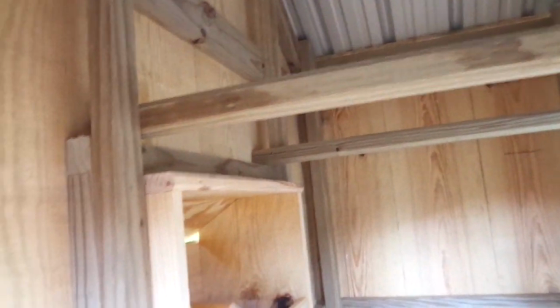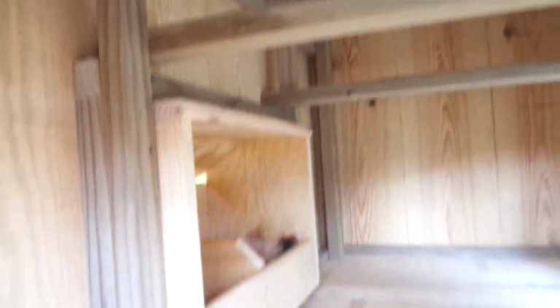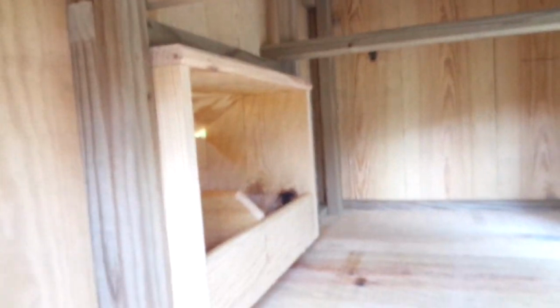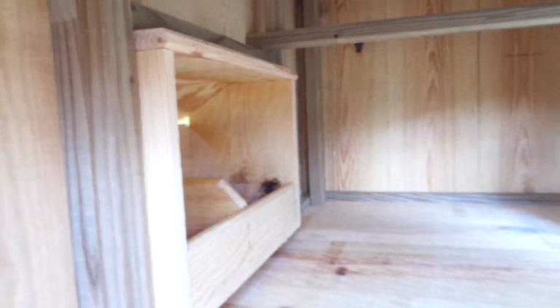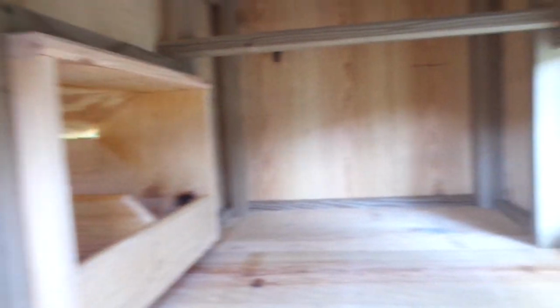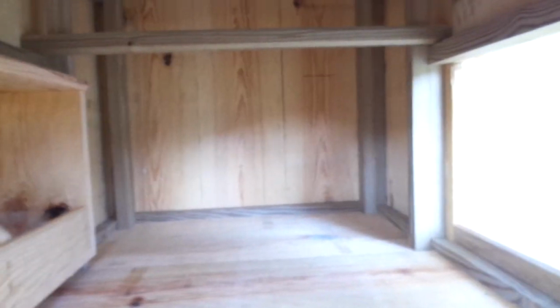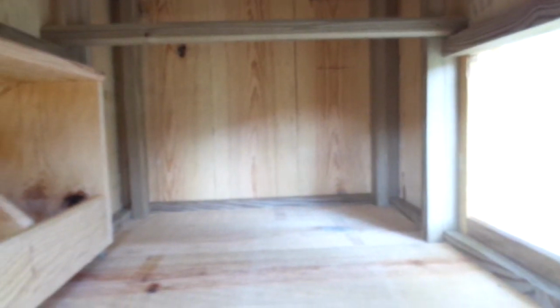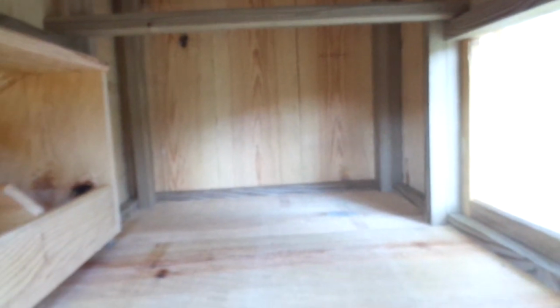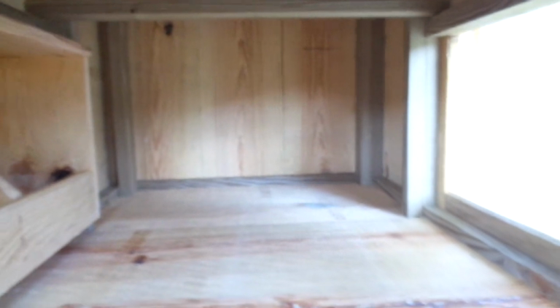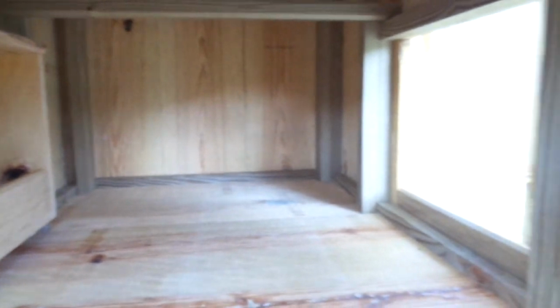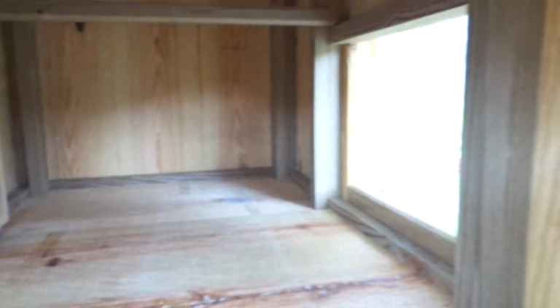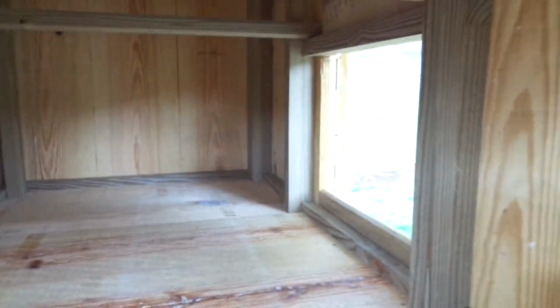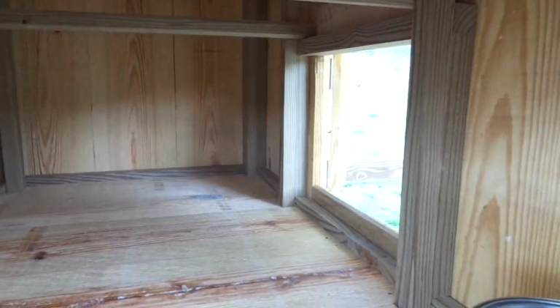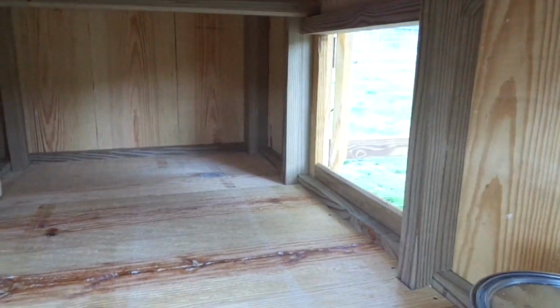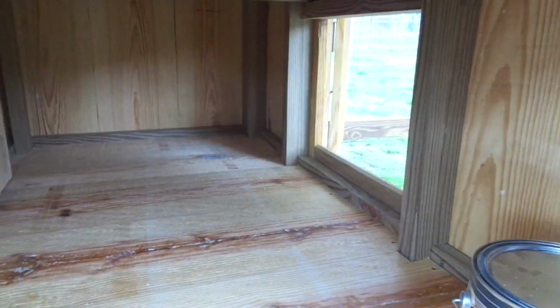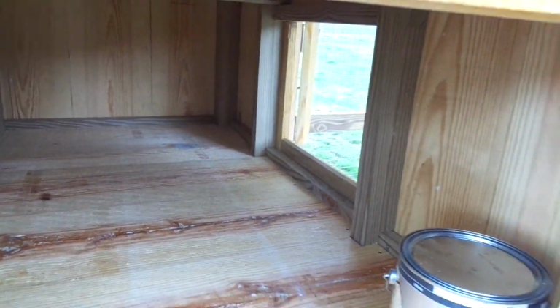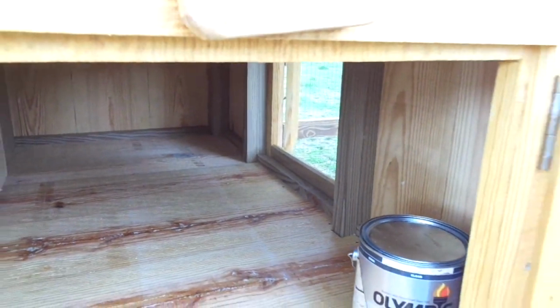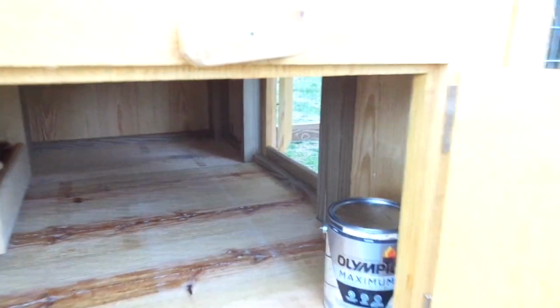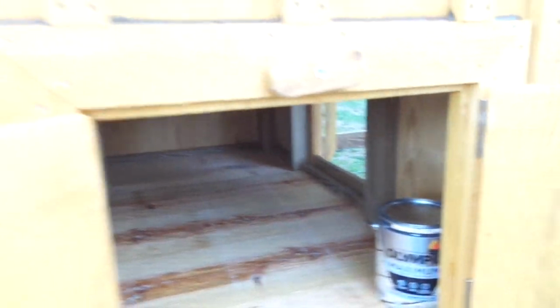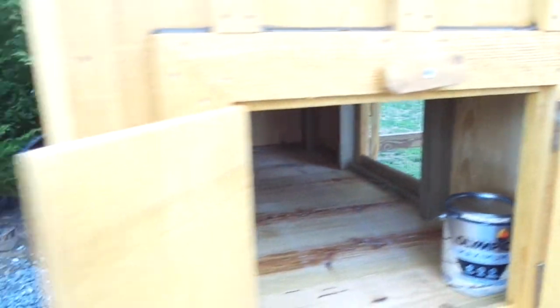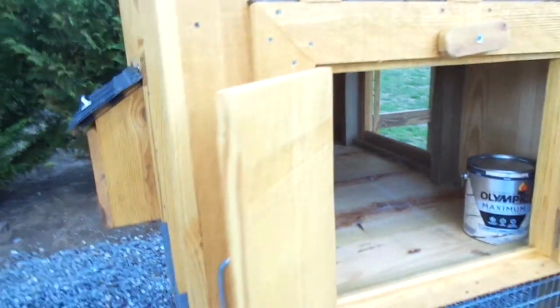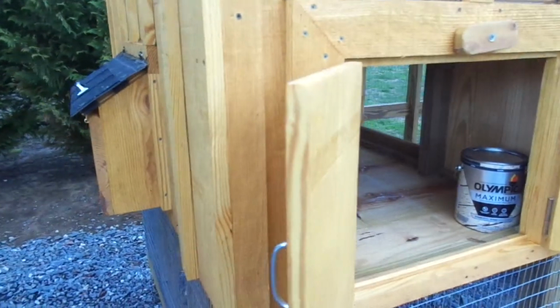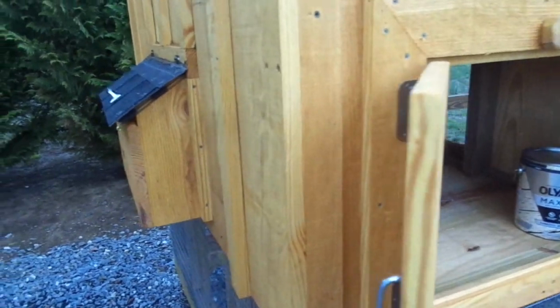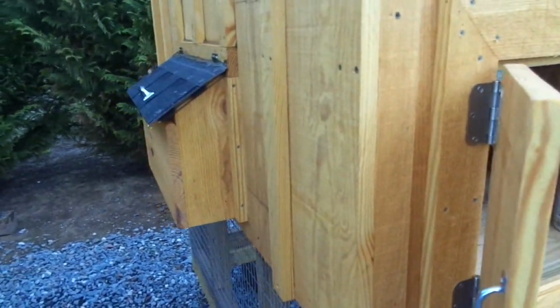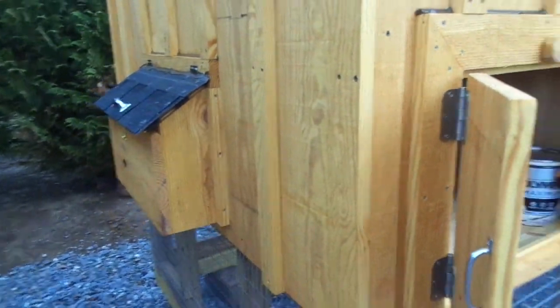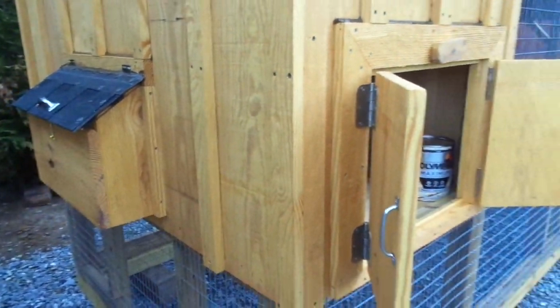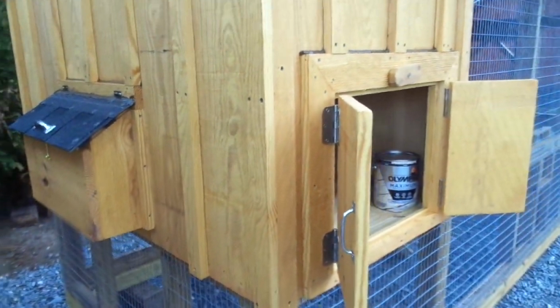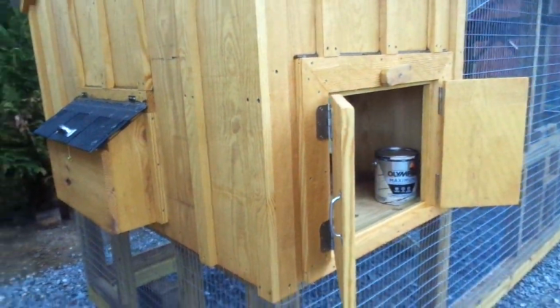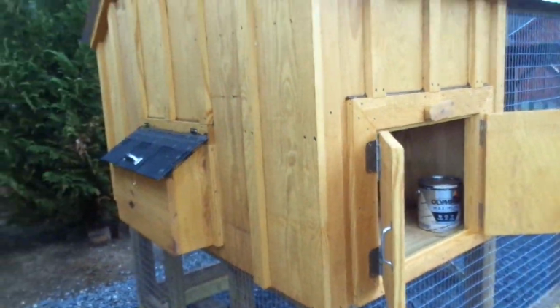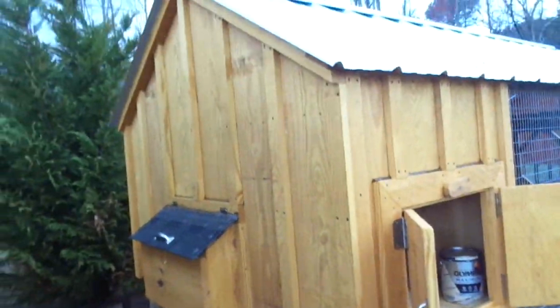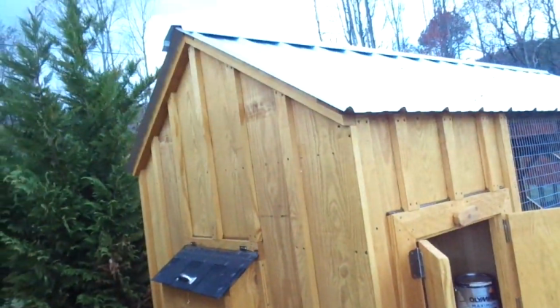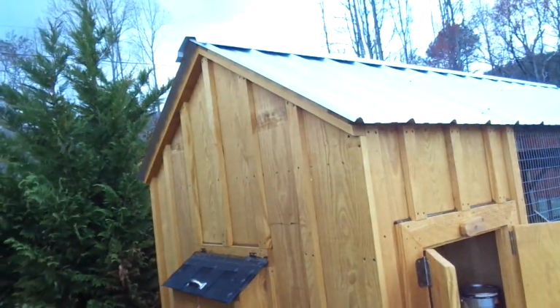This coop here is ideal for six hens. If you go free range, you can probably handle ten. If you open up the chicken door every day and let them out, let them free range.